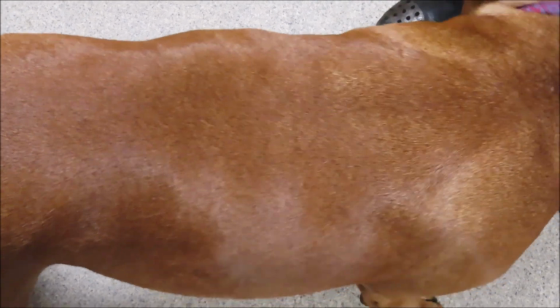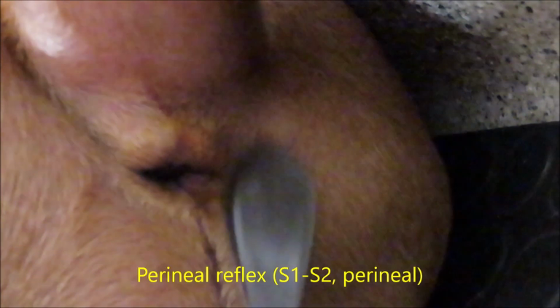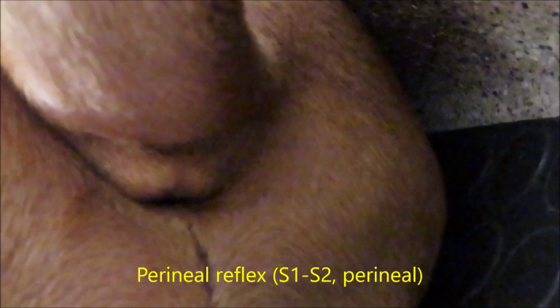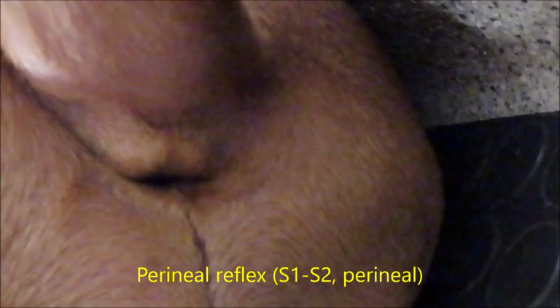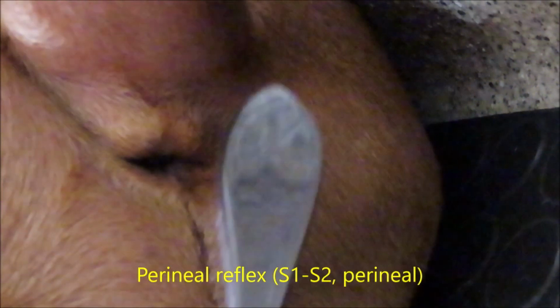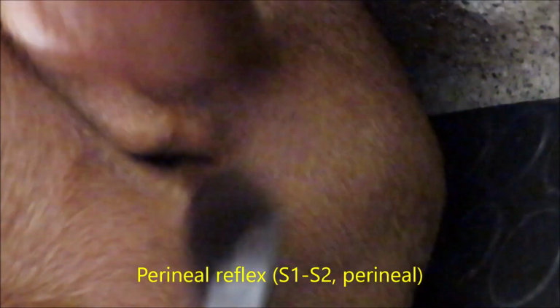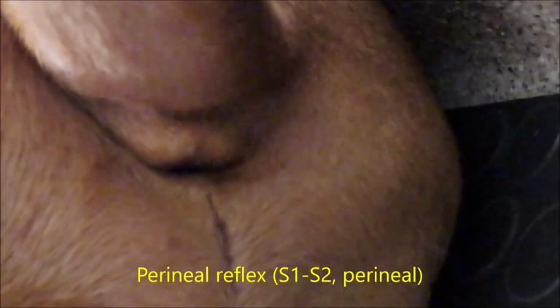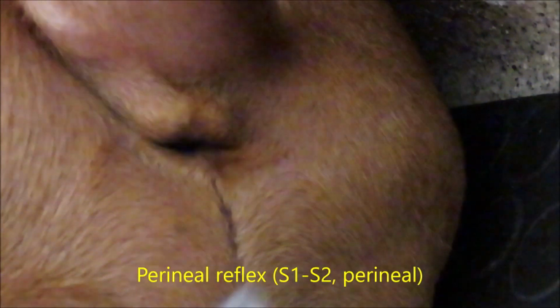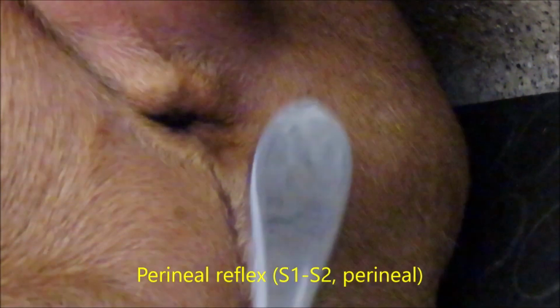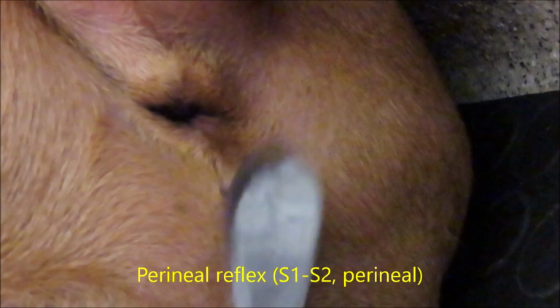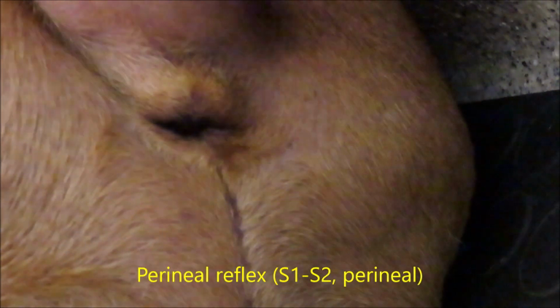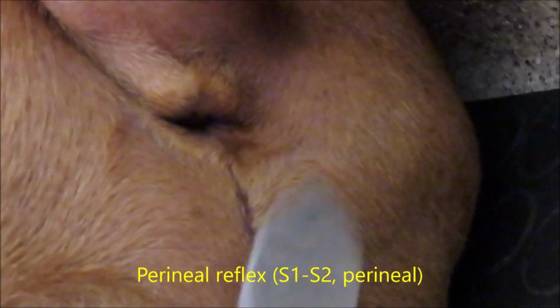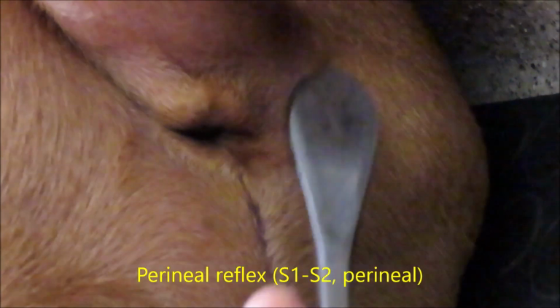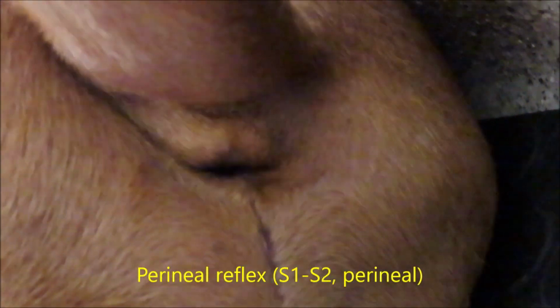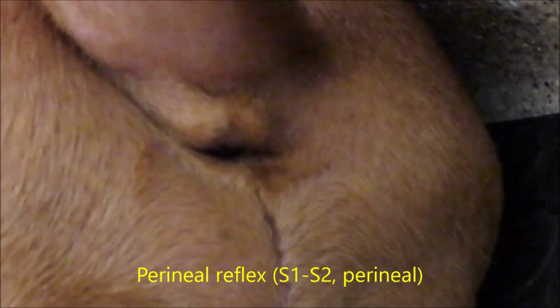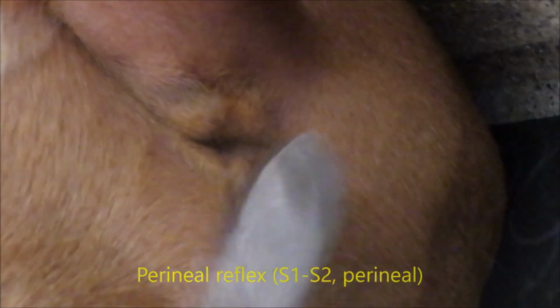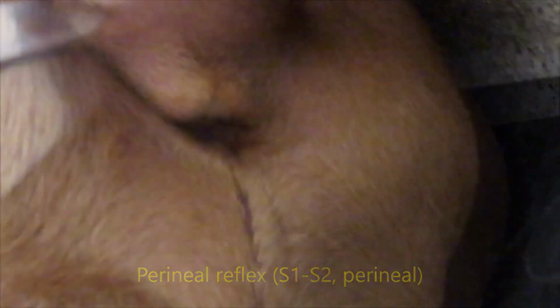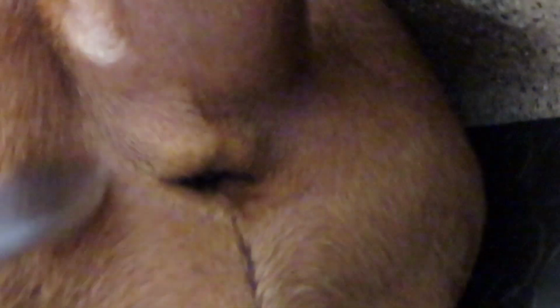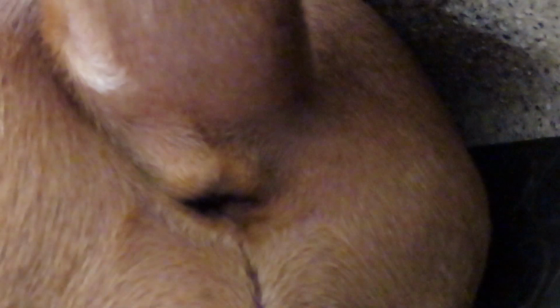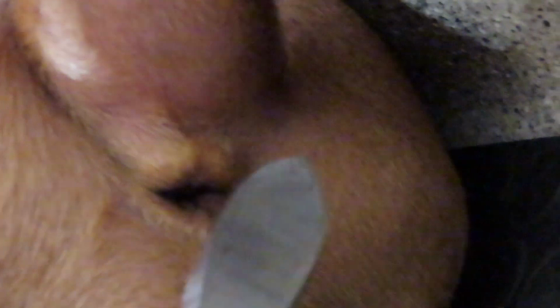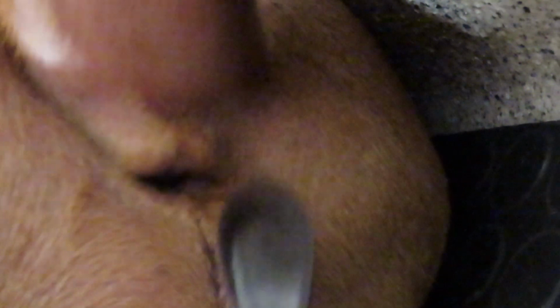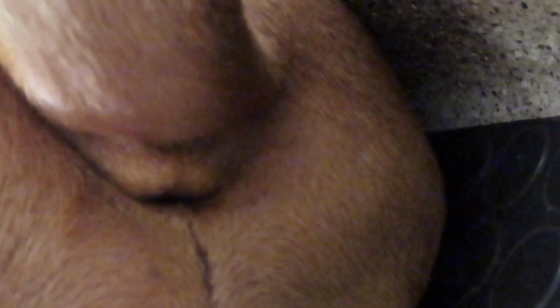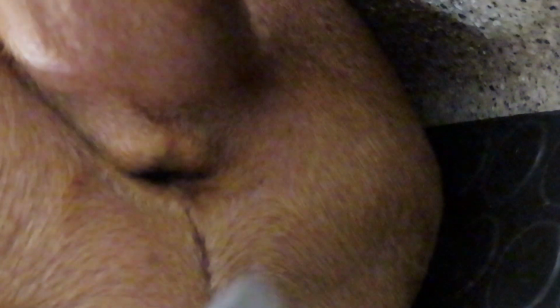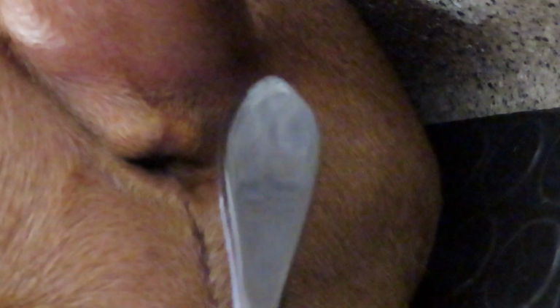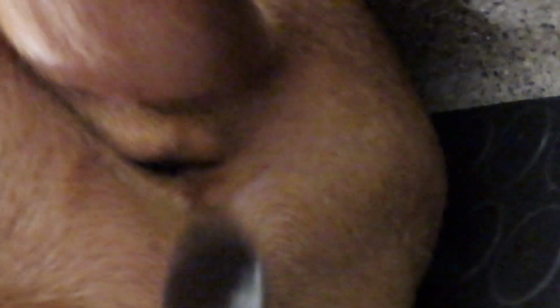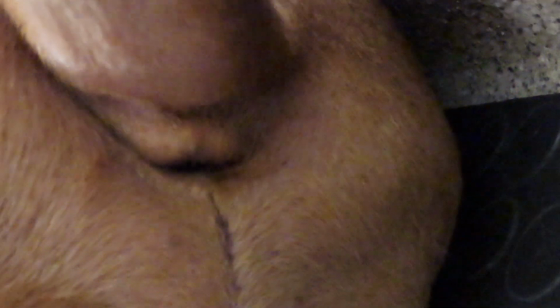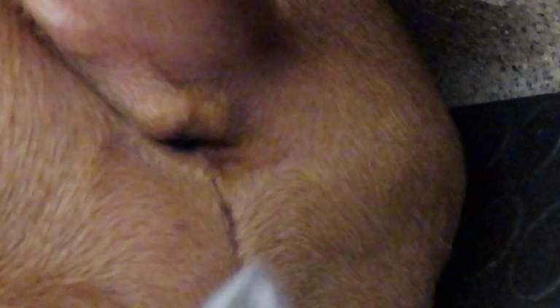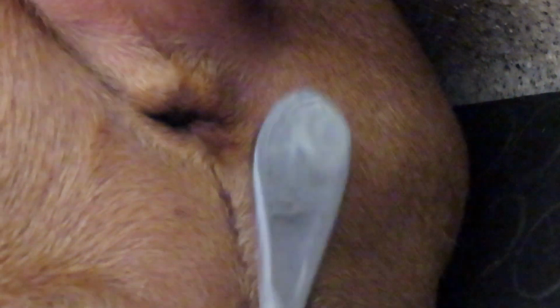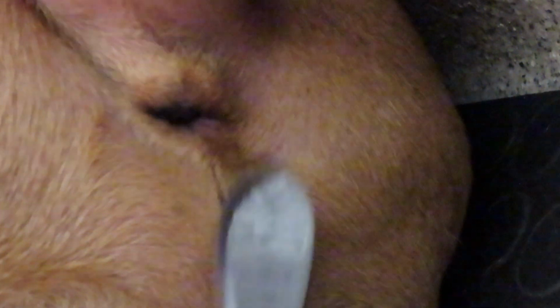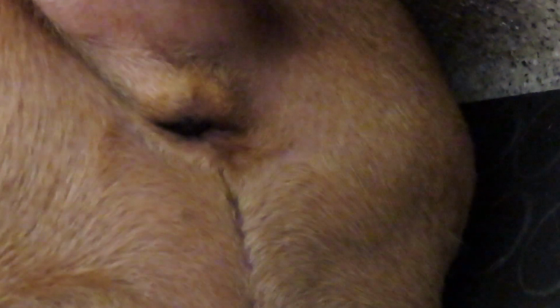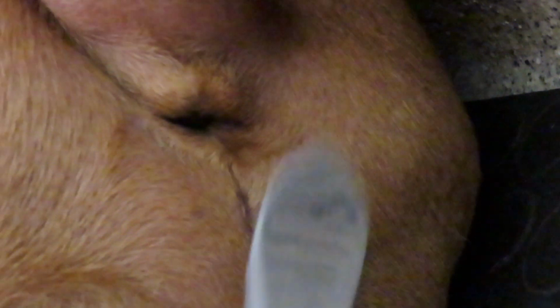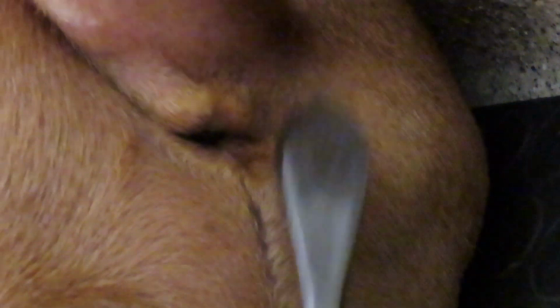The cutaneous trunci reflex assesses the lateral cutaneous nerve coming out at T2, and finally we have the perineal reflex, which is assessing S1 and S2.